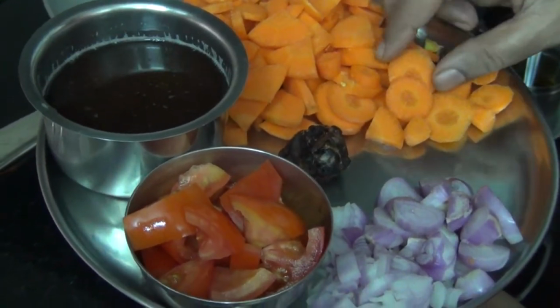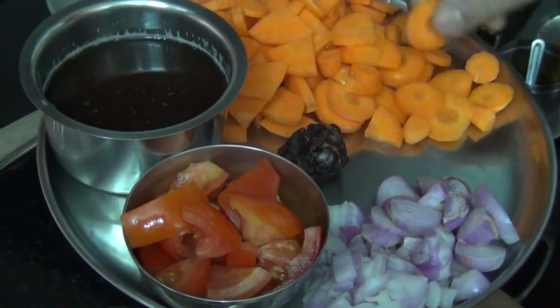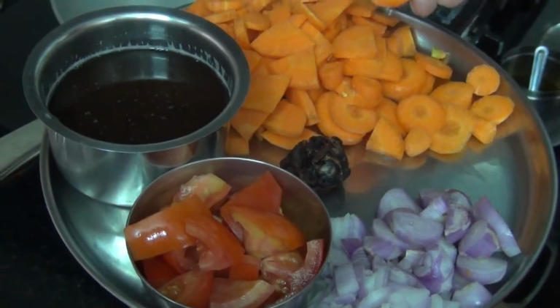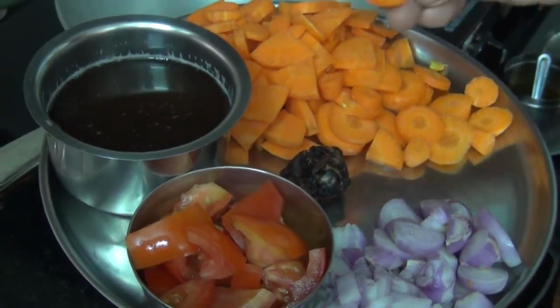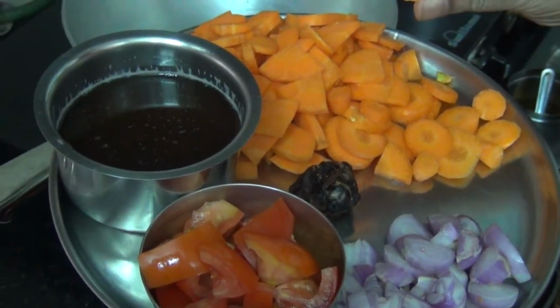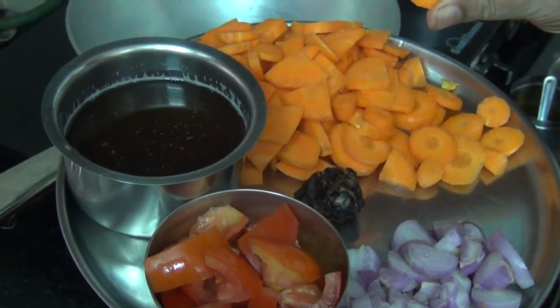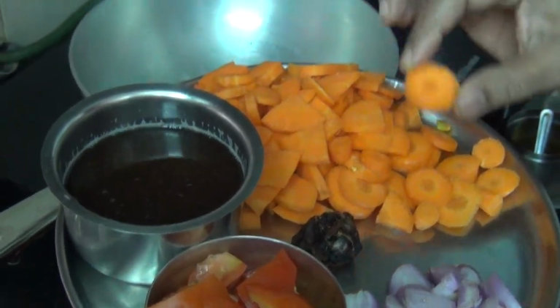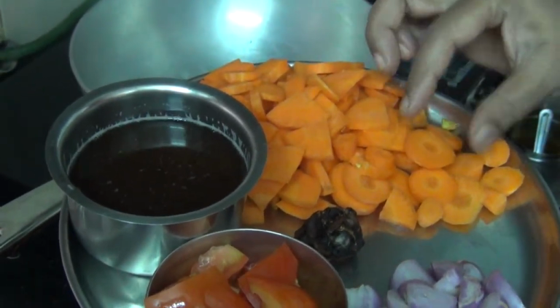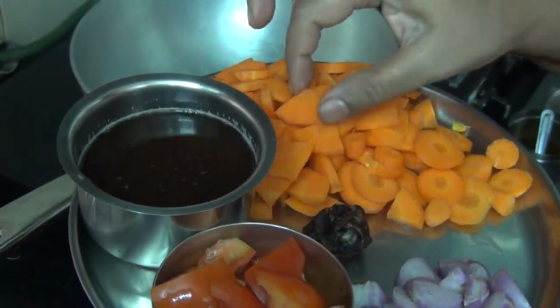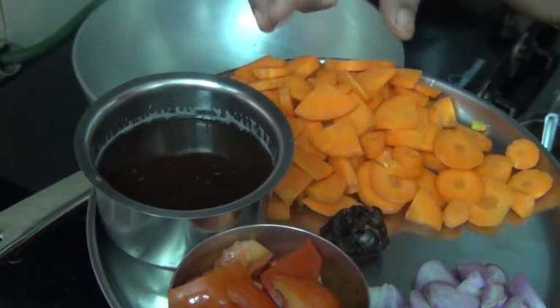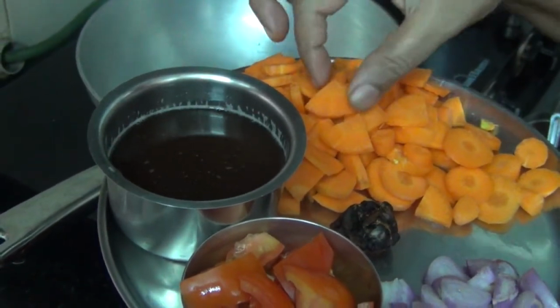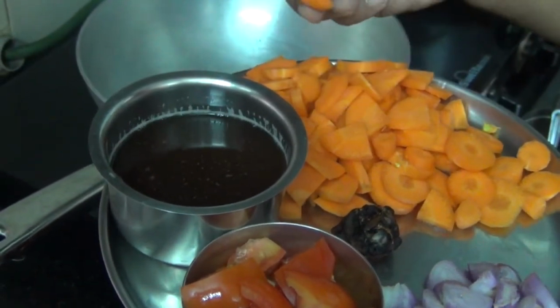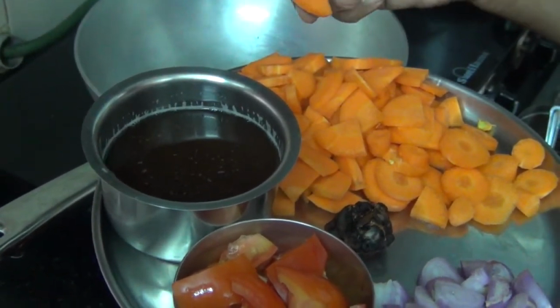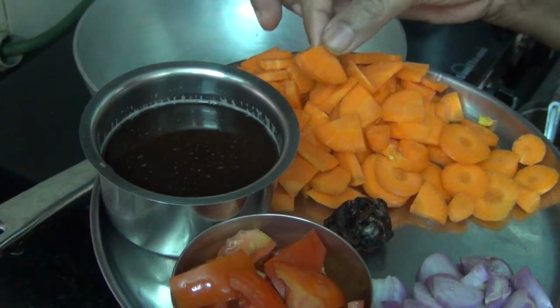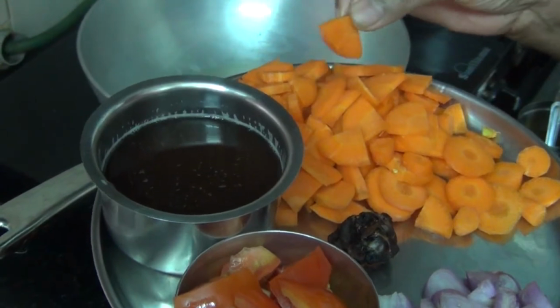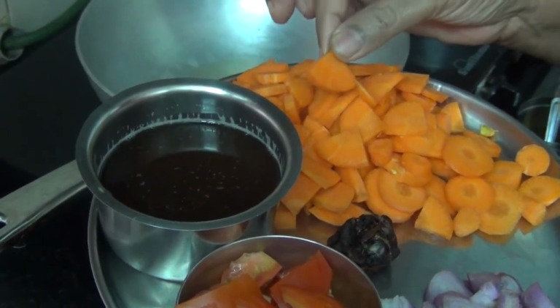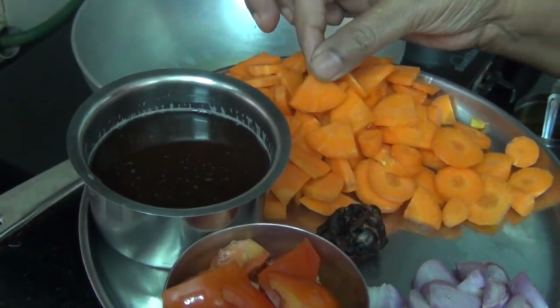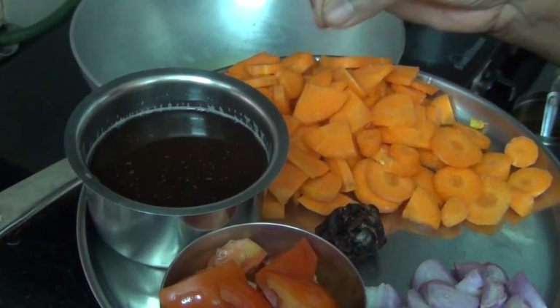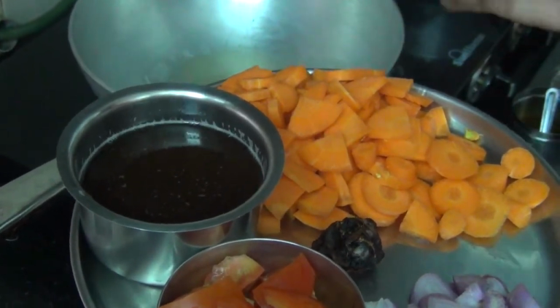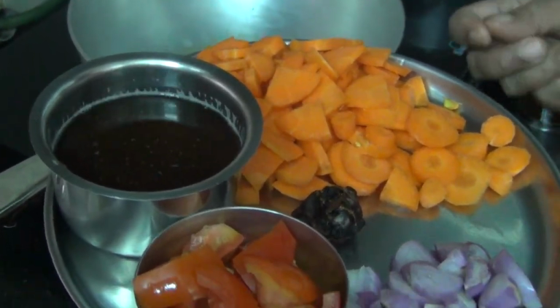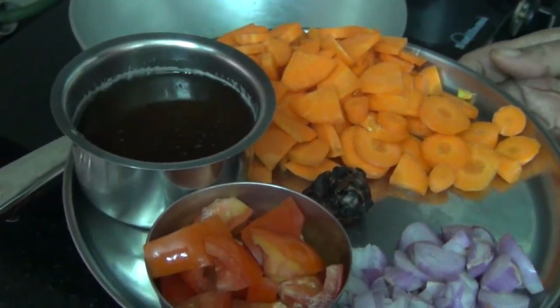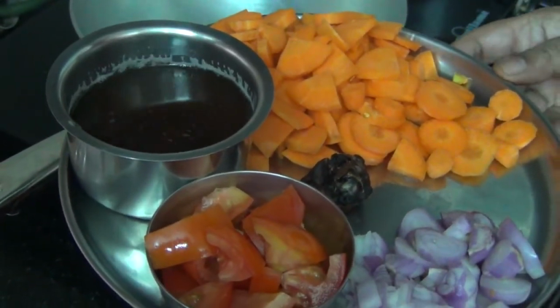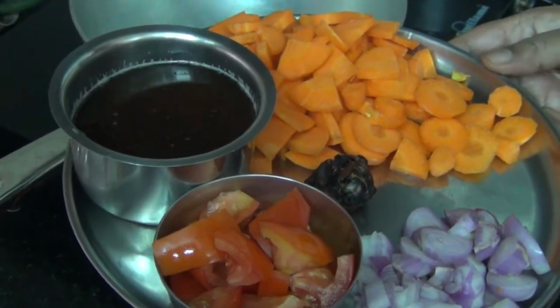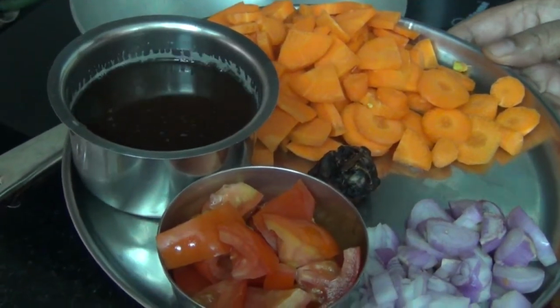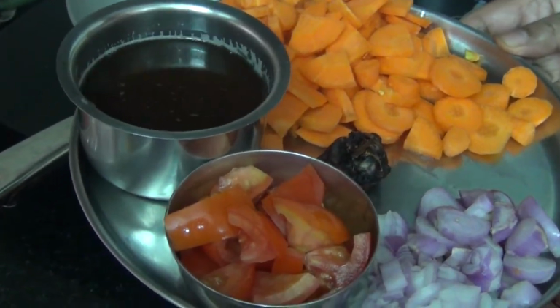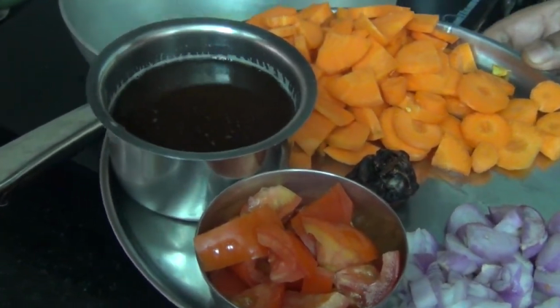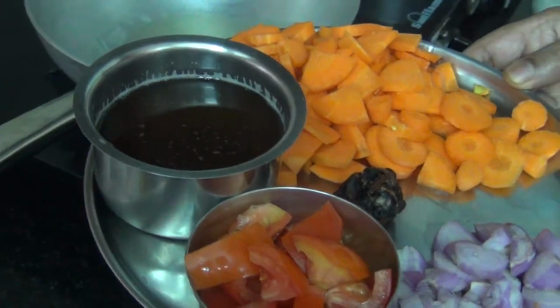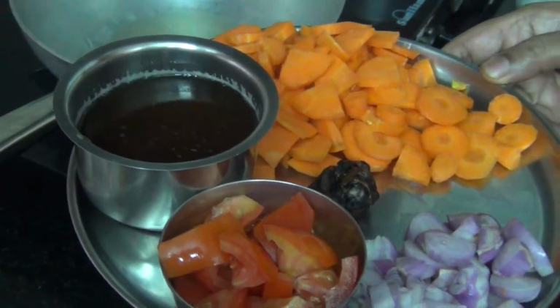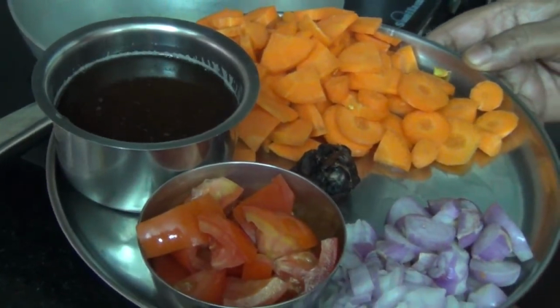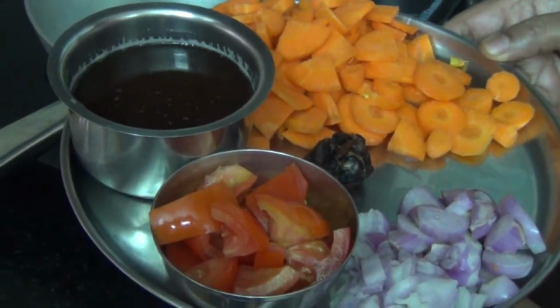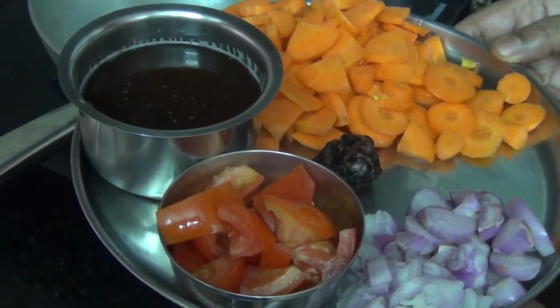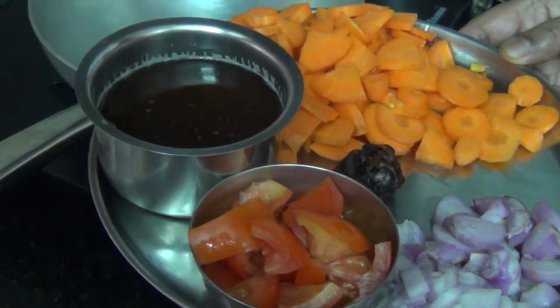Add some soy sauce to the pan. Add it till the top of the pan. Add a little bit of carrot sambar. Let's try some carrots.